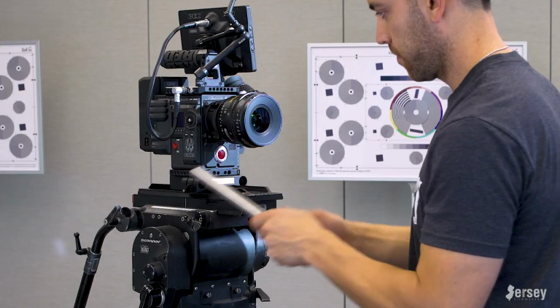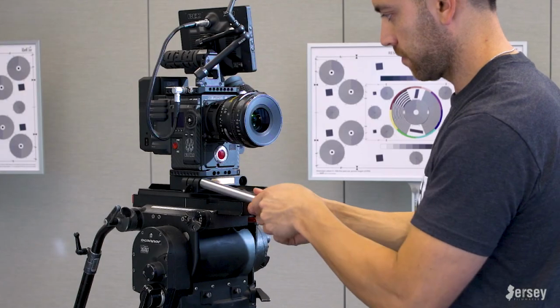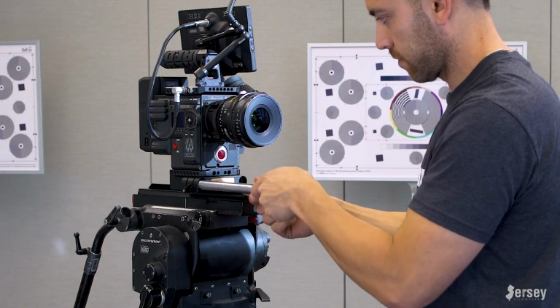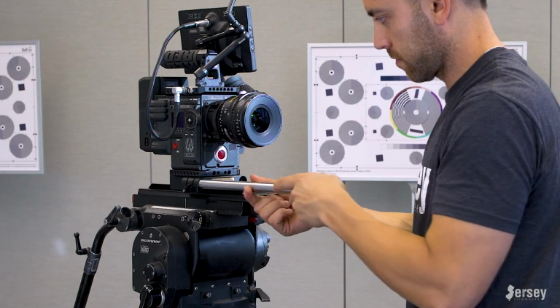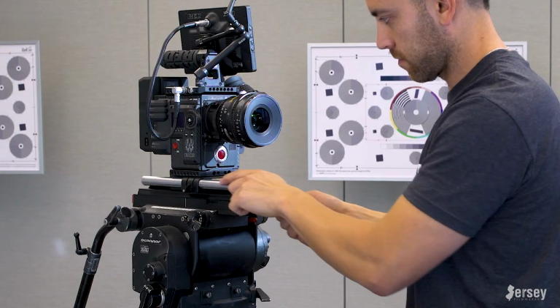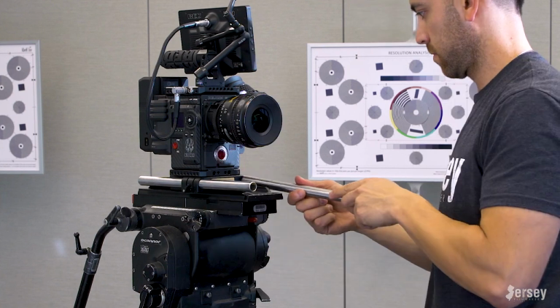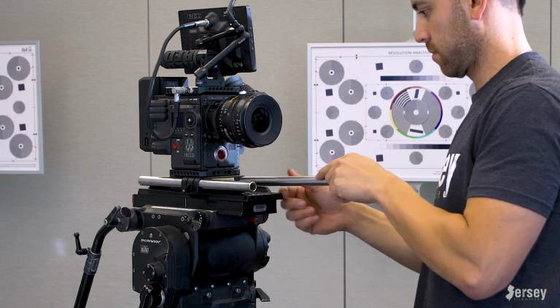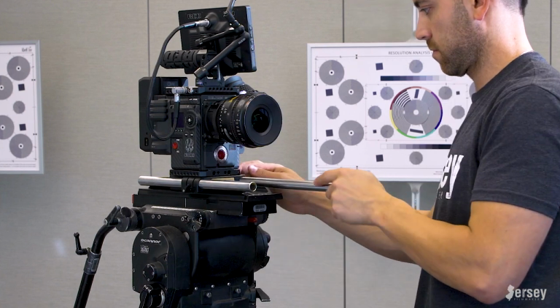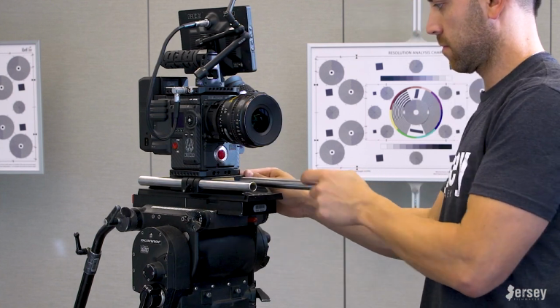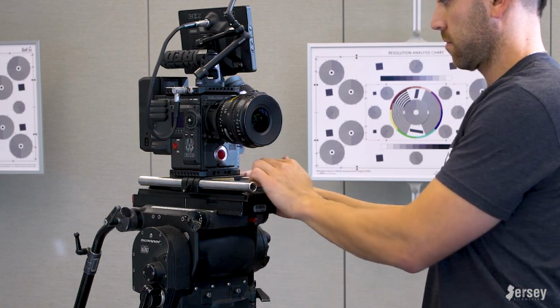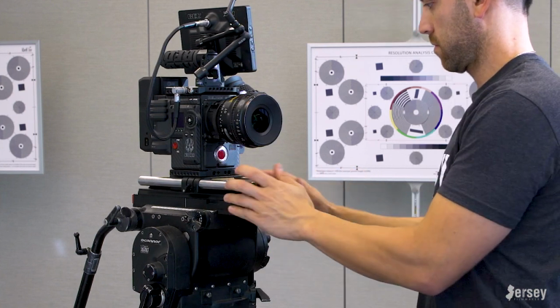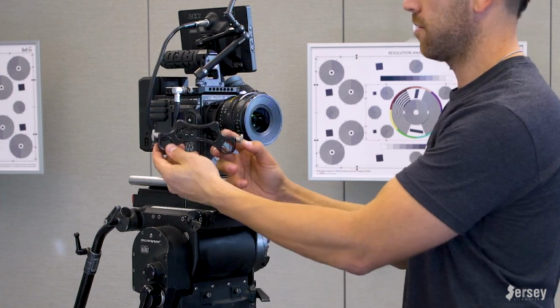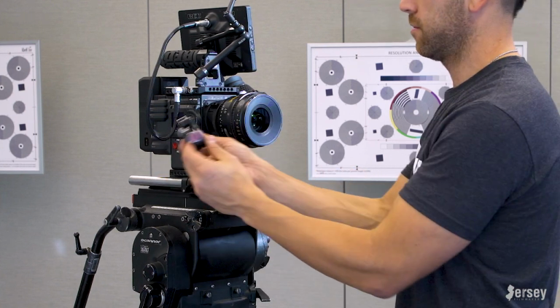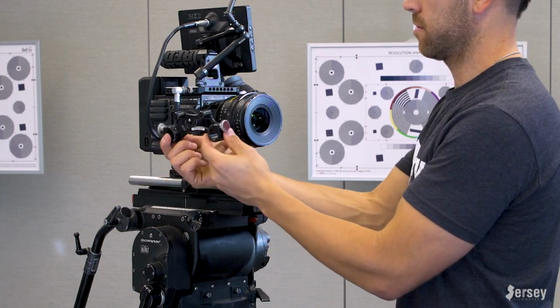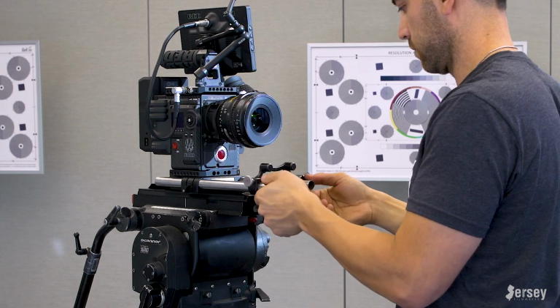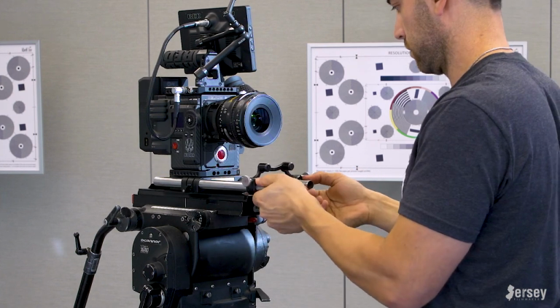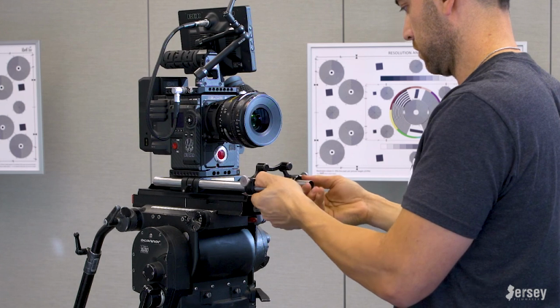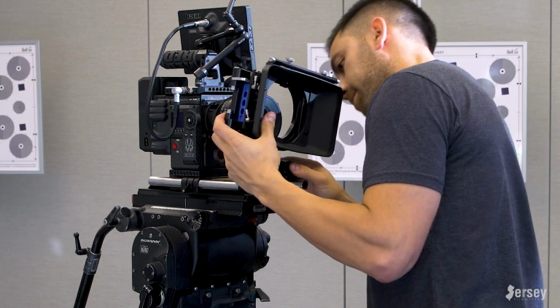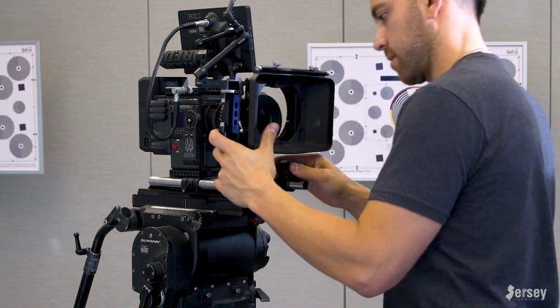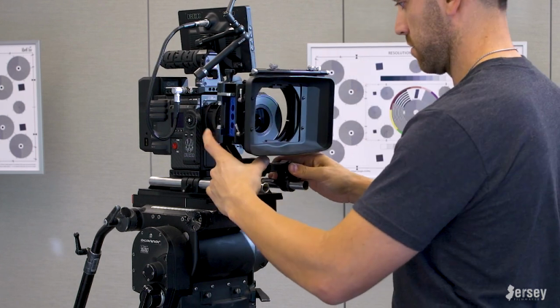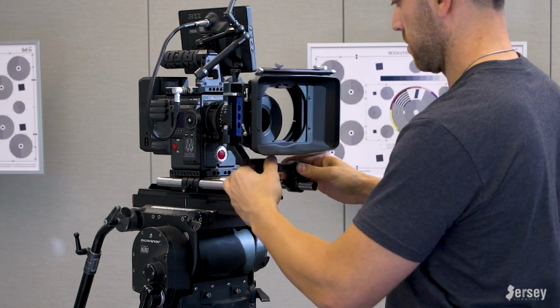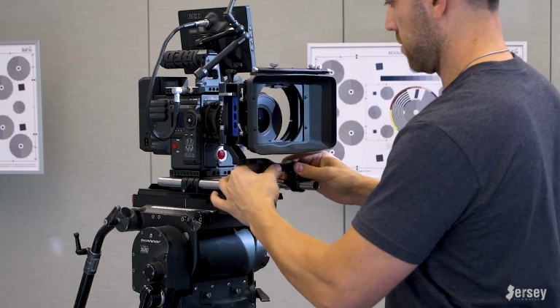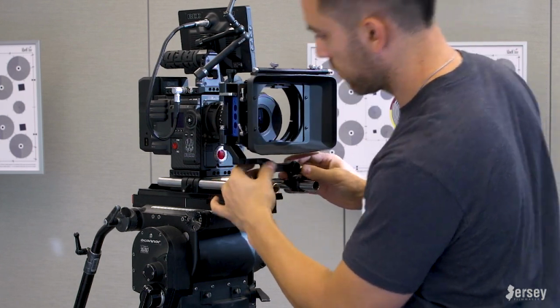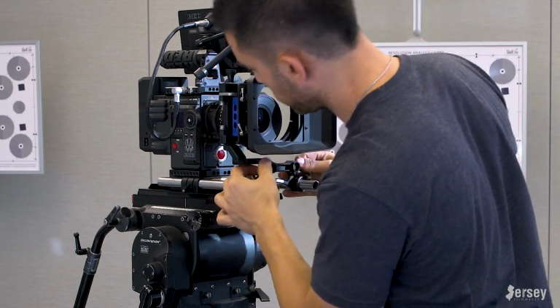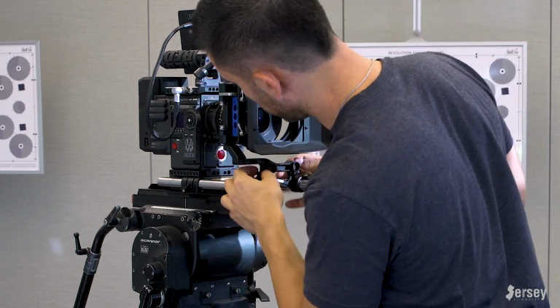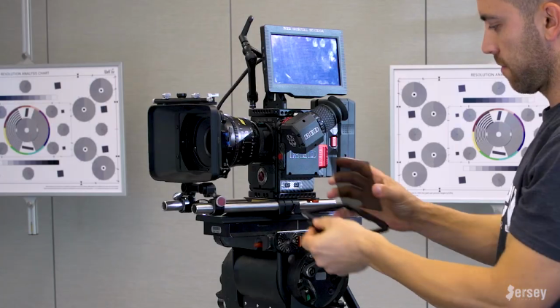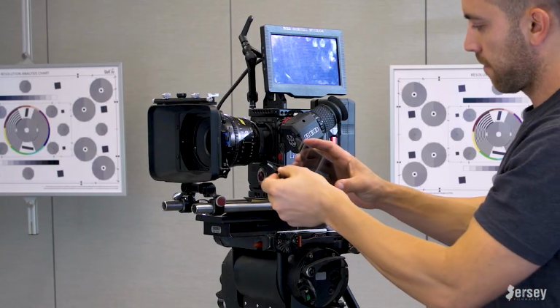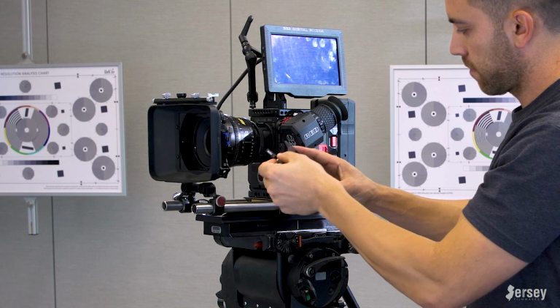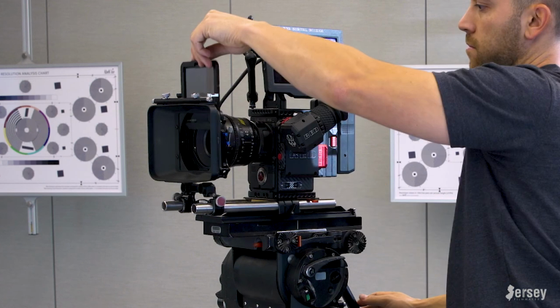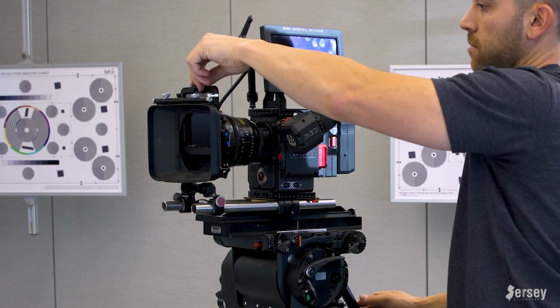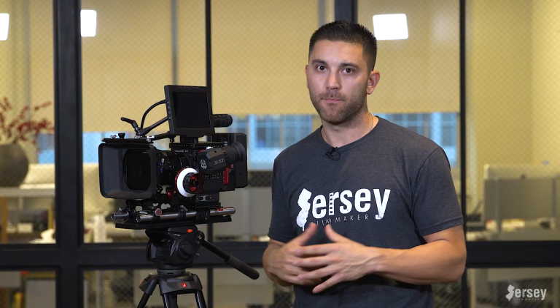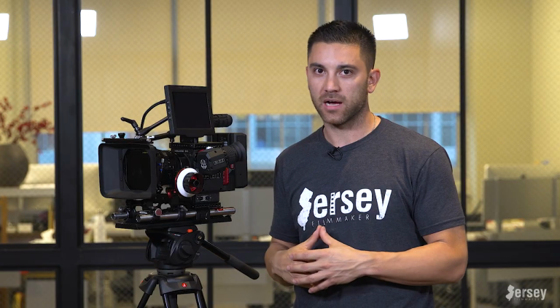Next we'll slide in these 19-millimeter rods, which are too big to support my matte box, so I had to get a converter. We slide the converter on, the matte box slides right onto the two 15-millimeter nubs, slide in my ND filter, and voila — matte box.